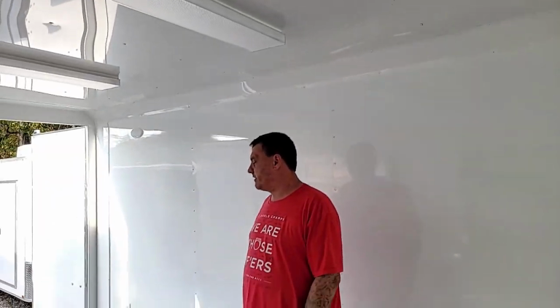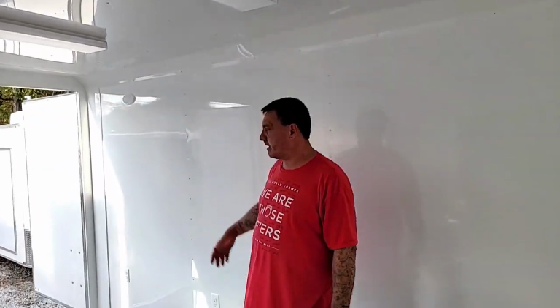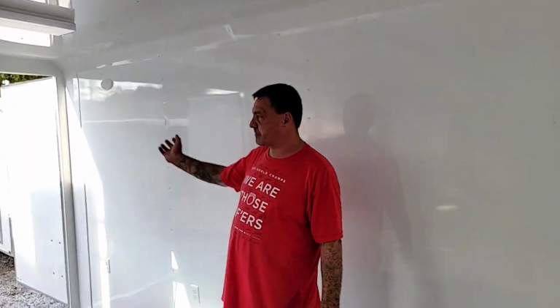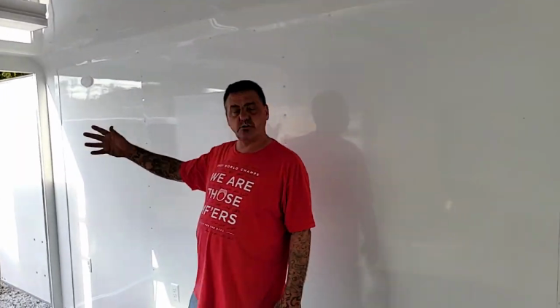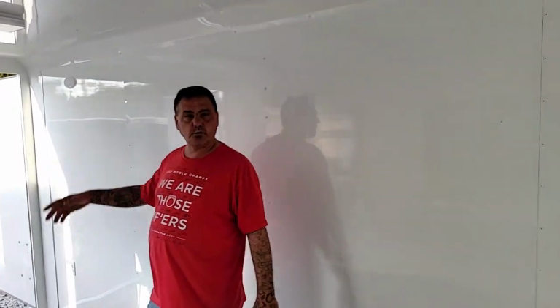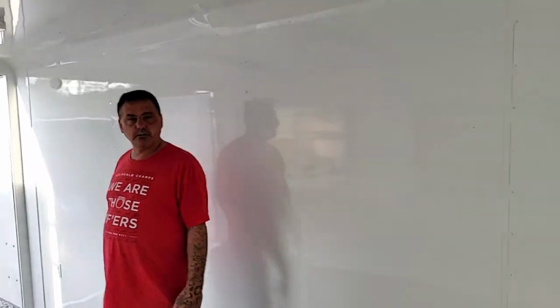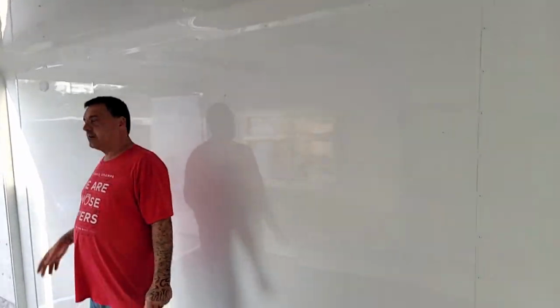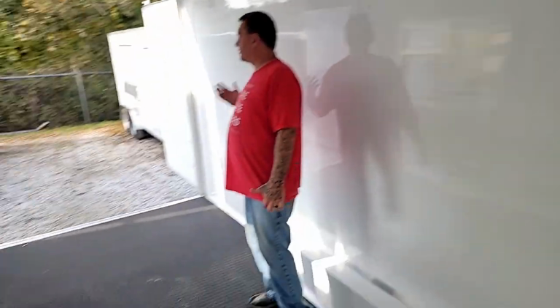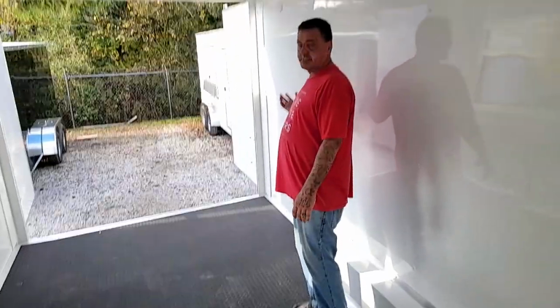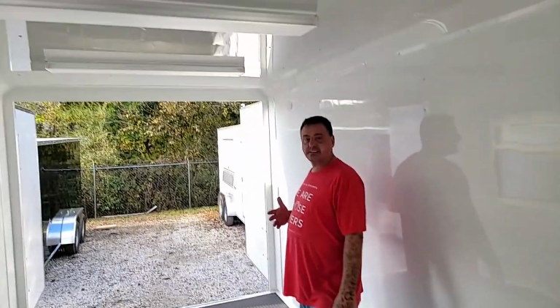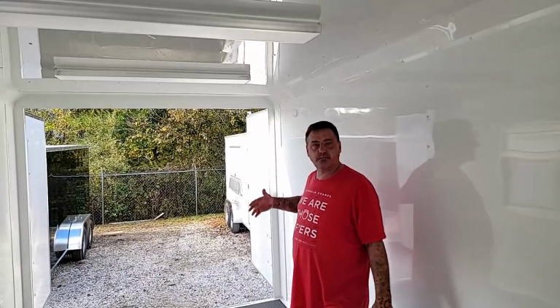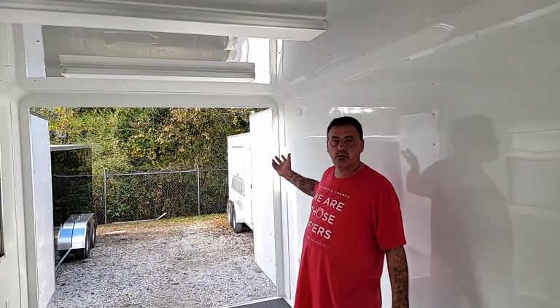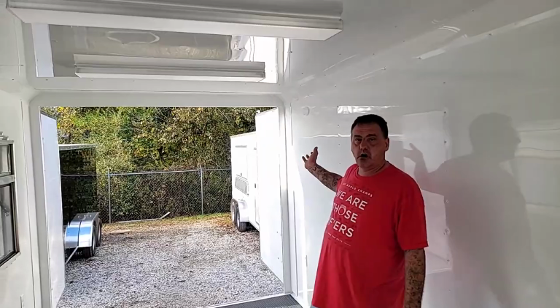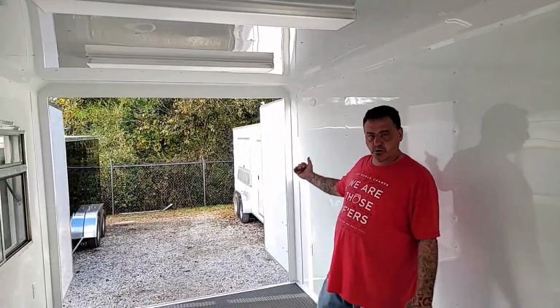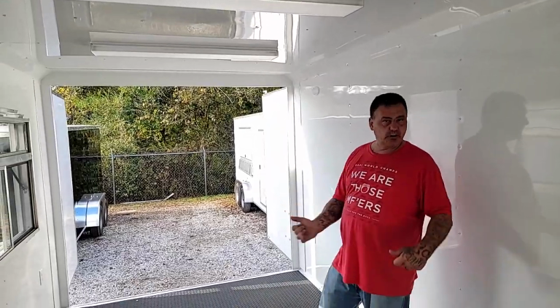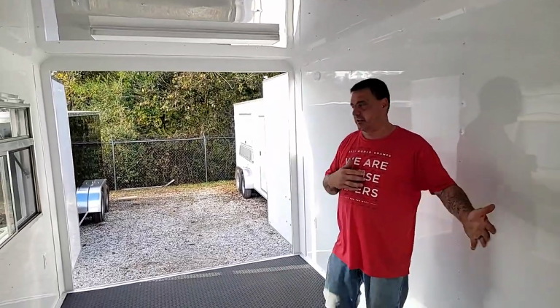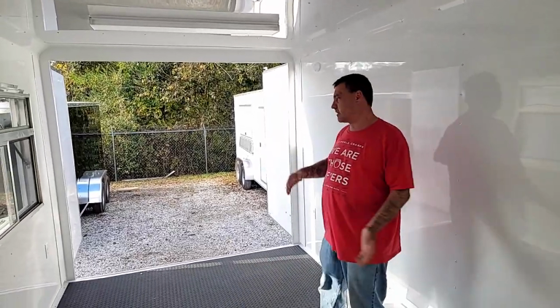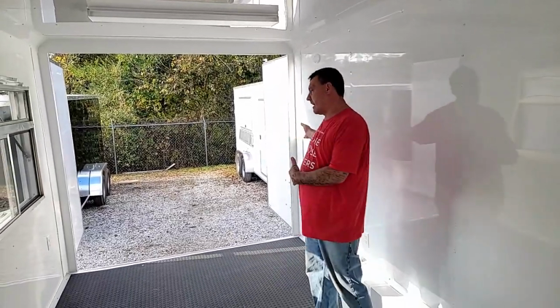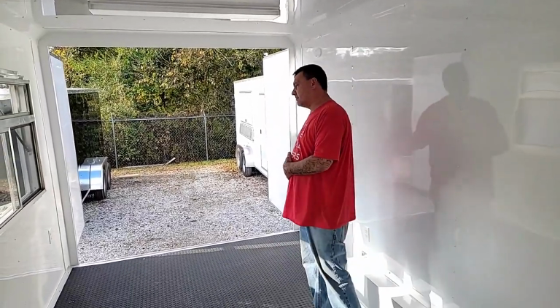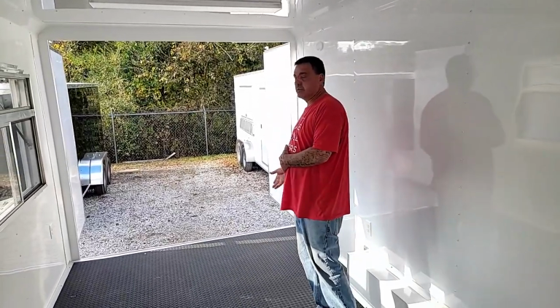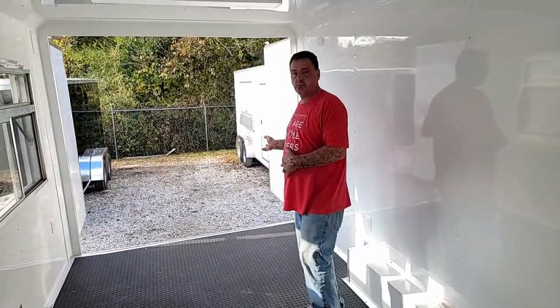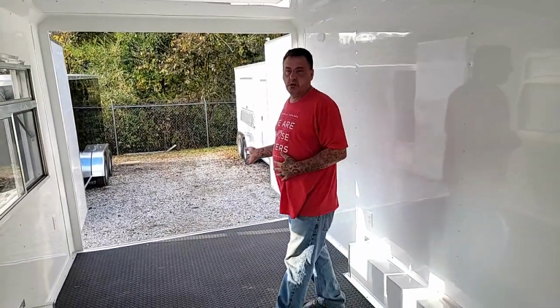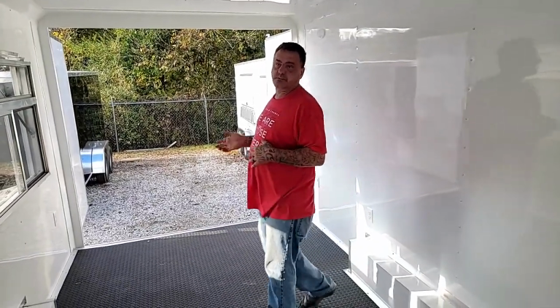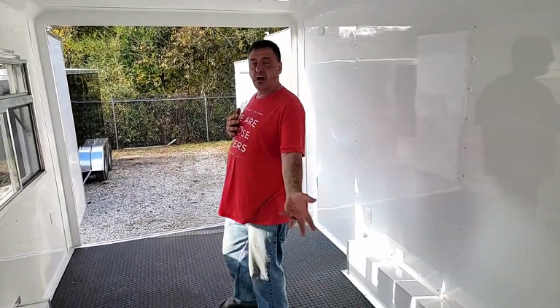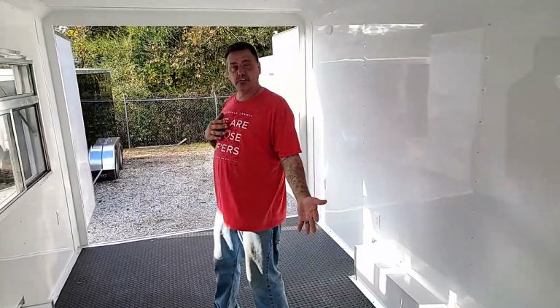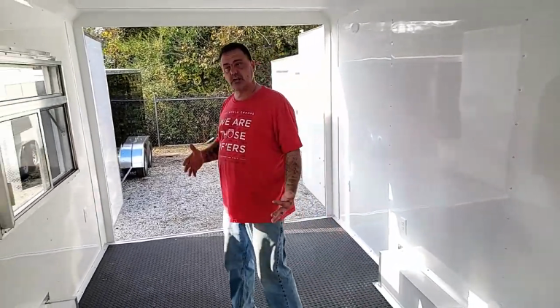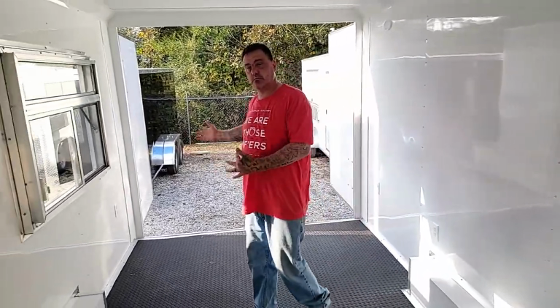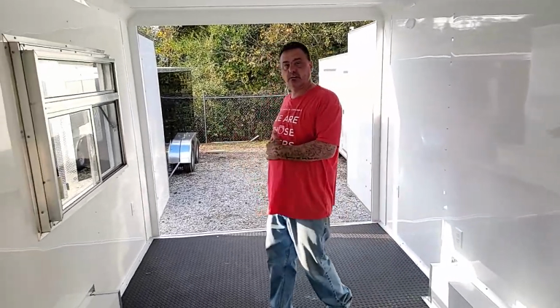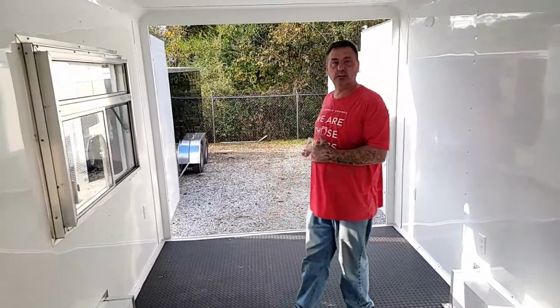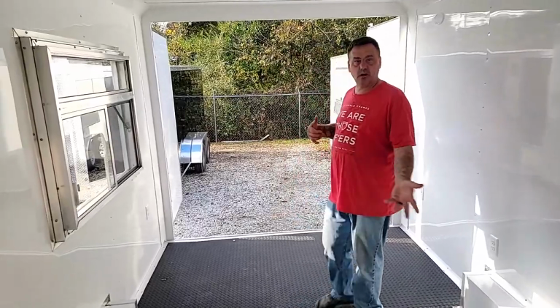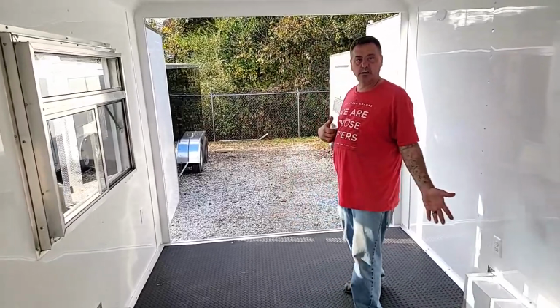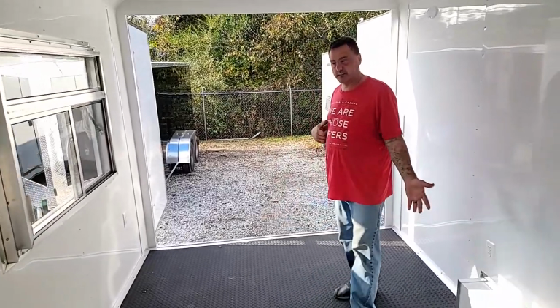This one comes with the barn door on the rear. It gives you easy access for all your equipment coming in and going out — any of your supplies for the day, you're going to be able to get it in and out pretty easily.